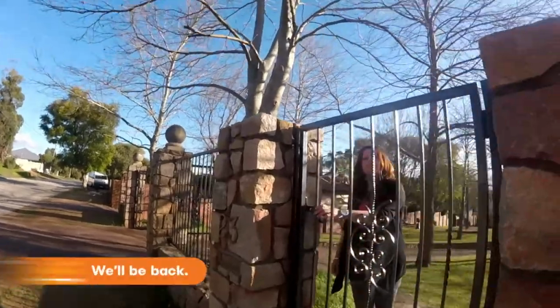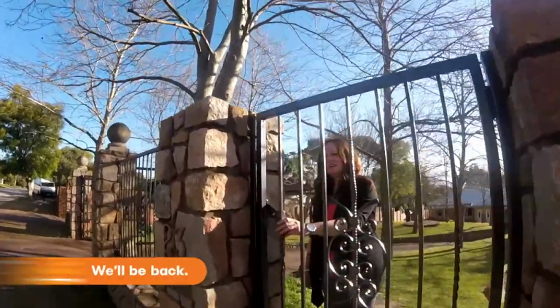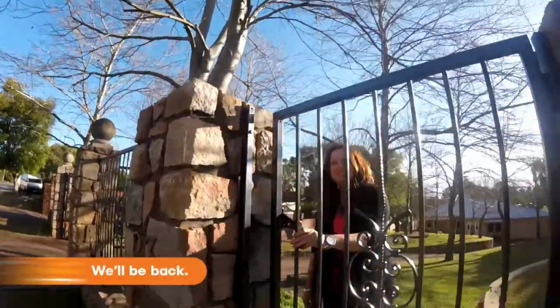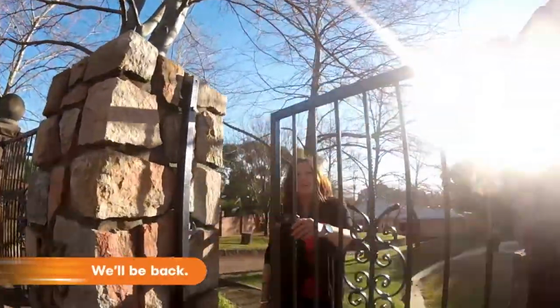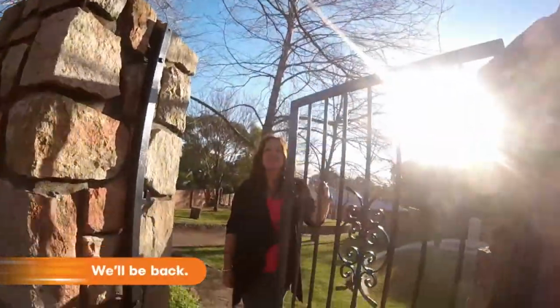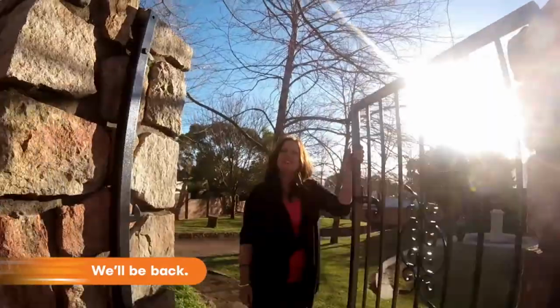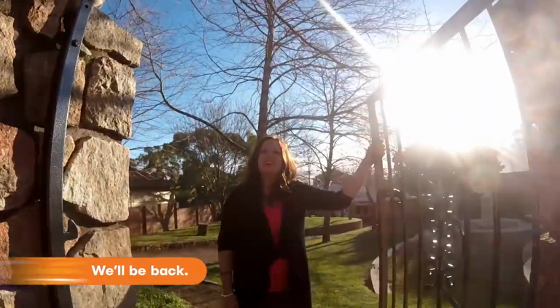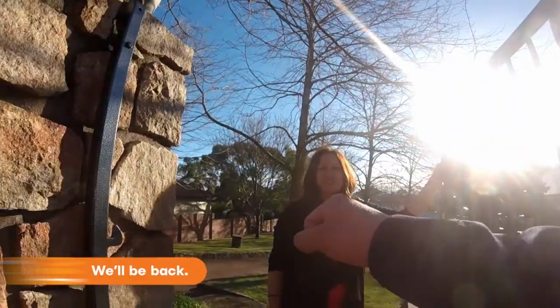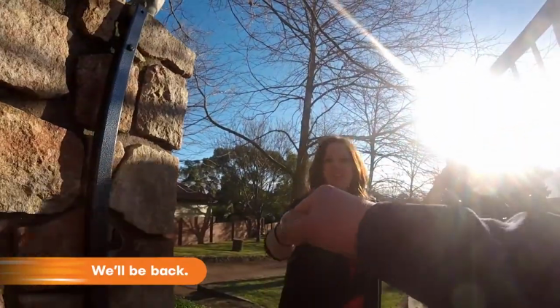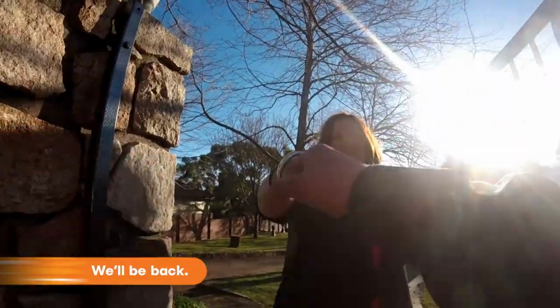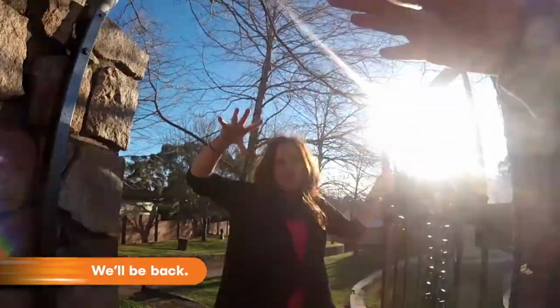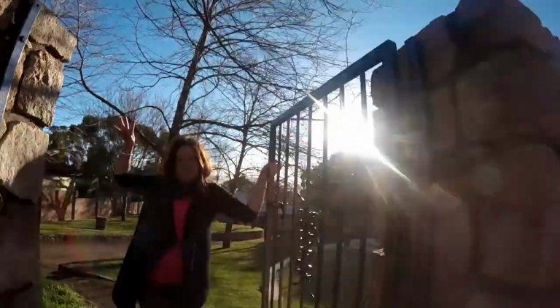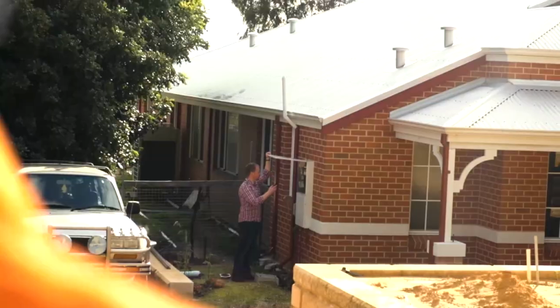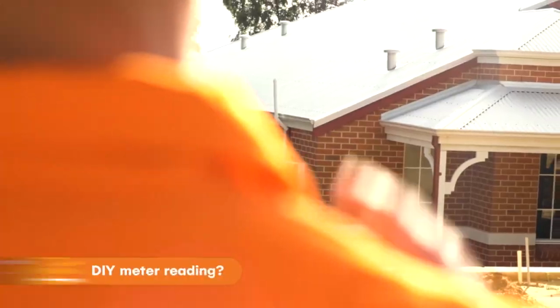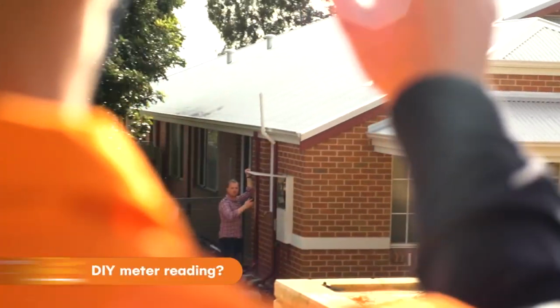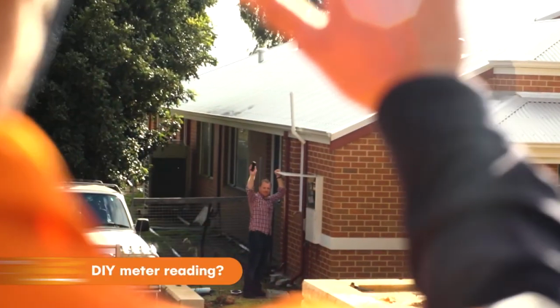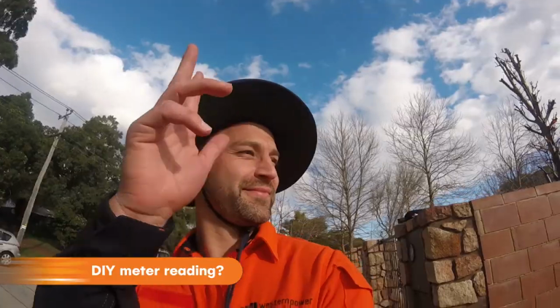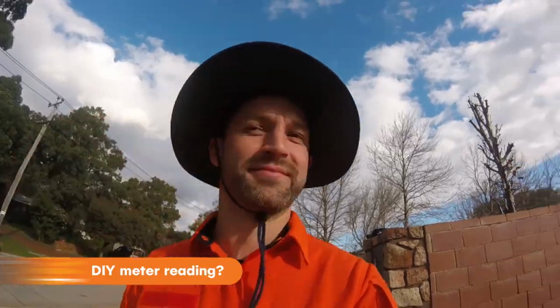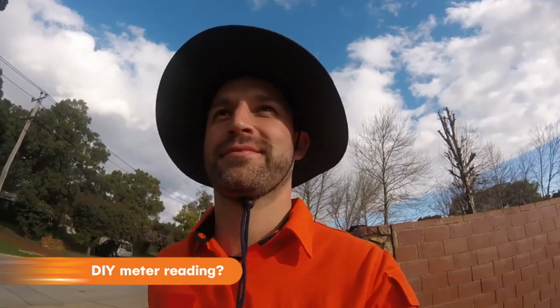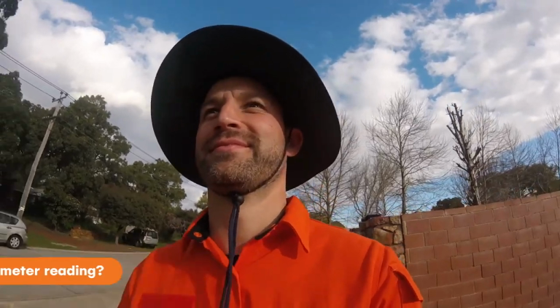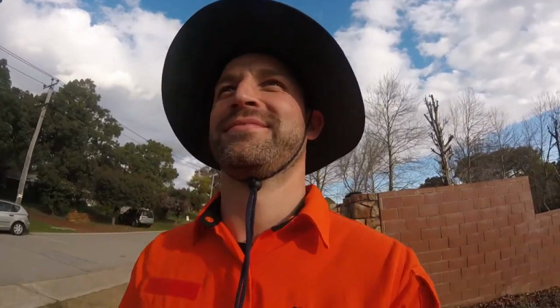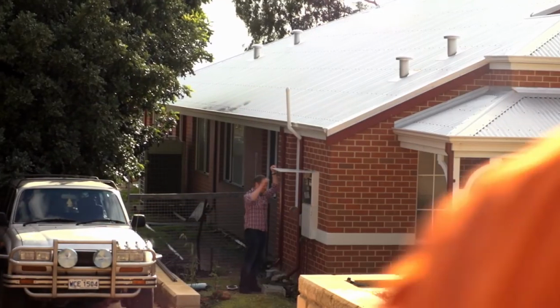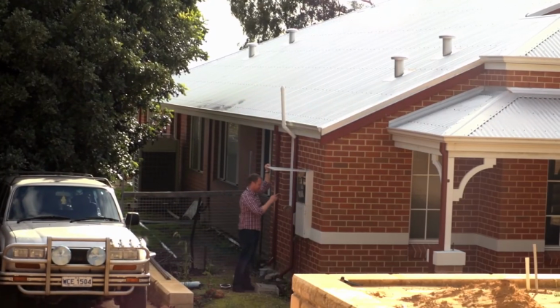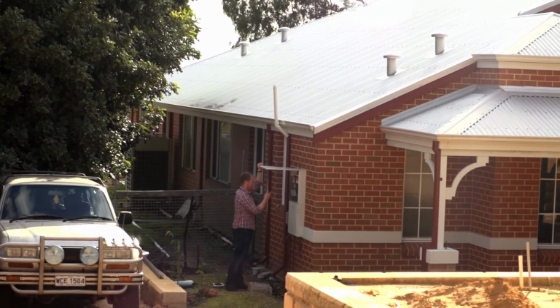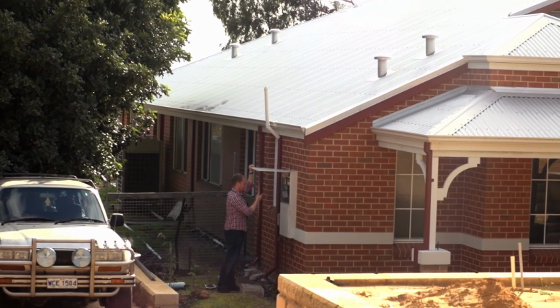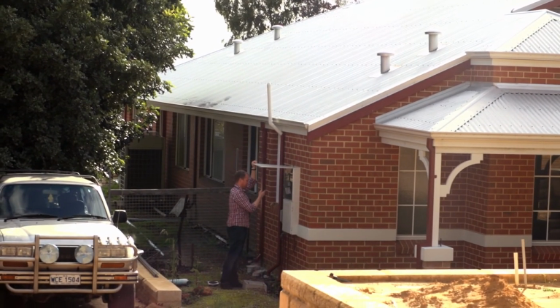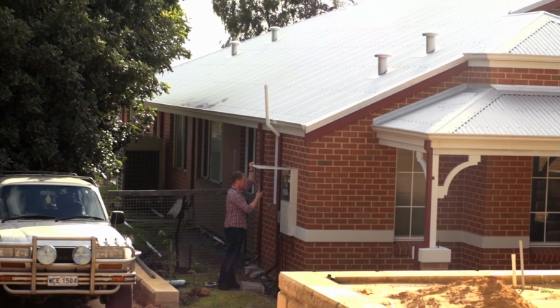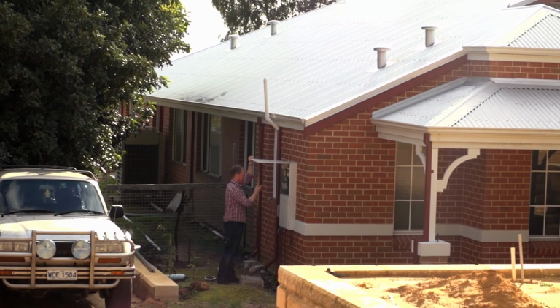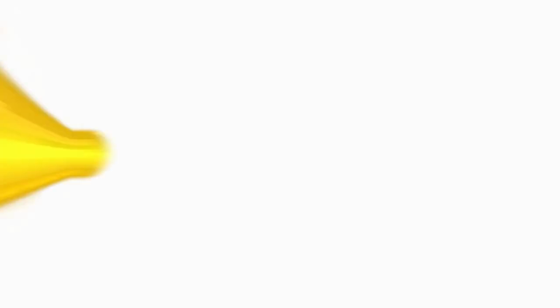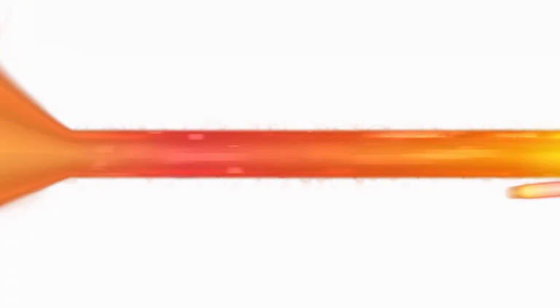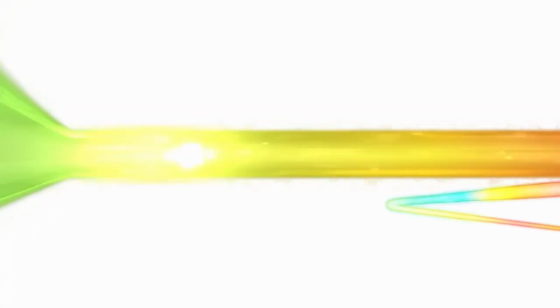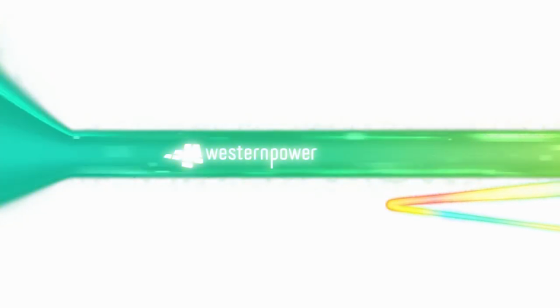Our meter readers will continue to visit your property every two months to read your meter. If you'd like to self-read and submit your own meter reading online, or if you have any questions about your electricity or meter reading, simply contact your retailer.